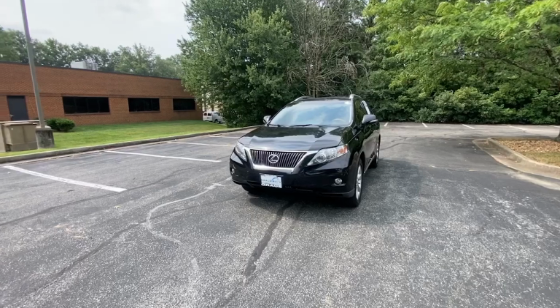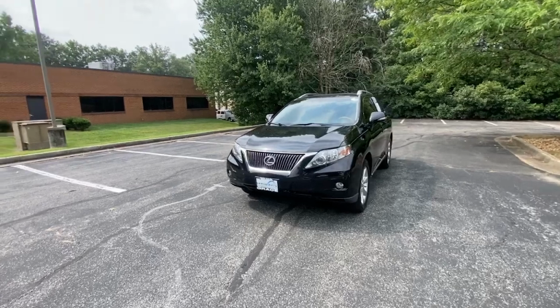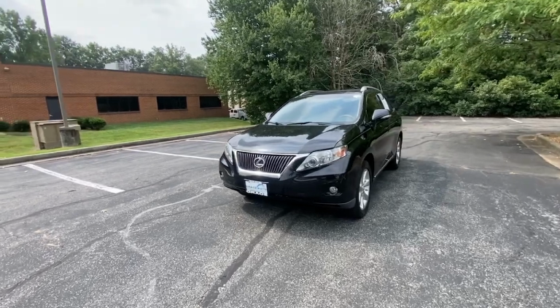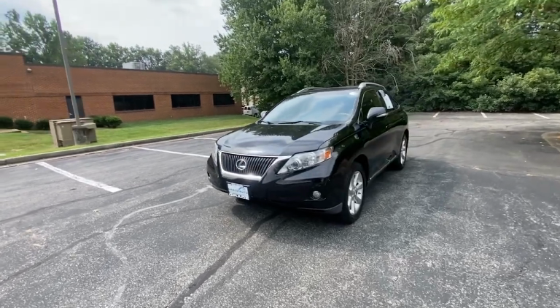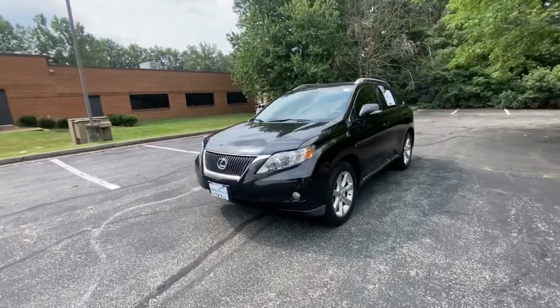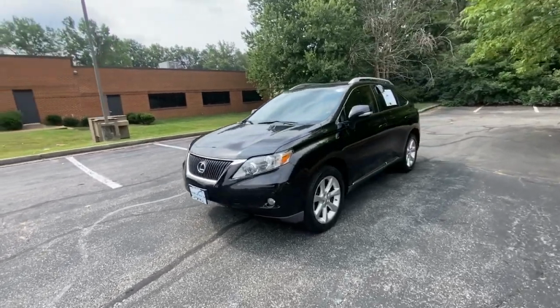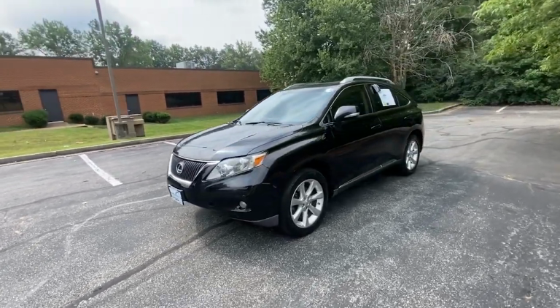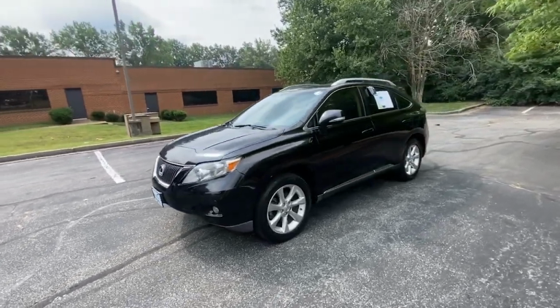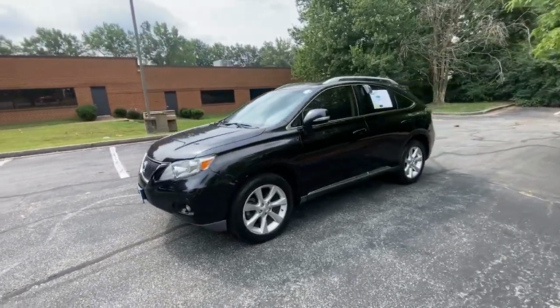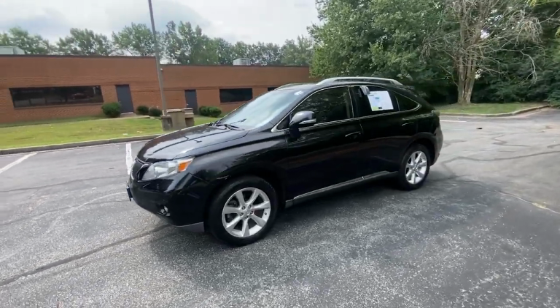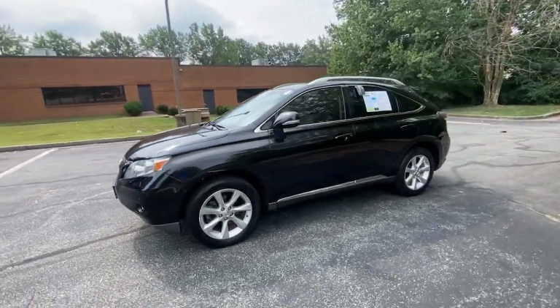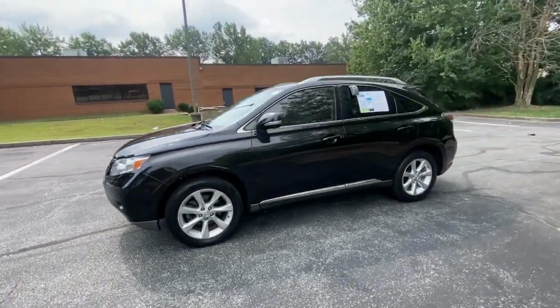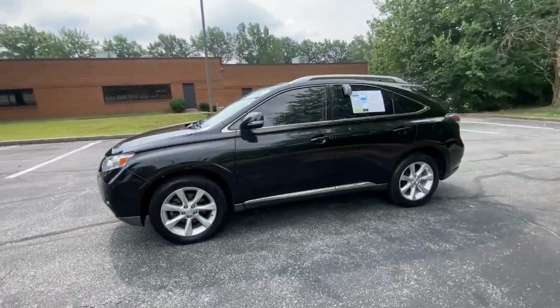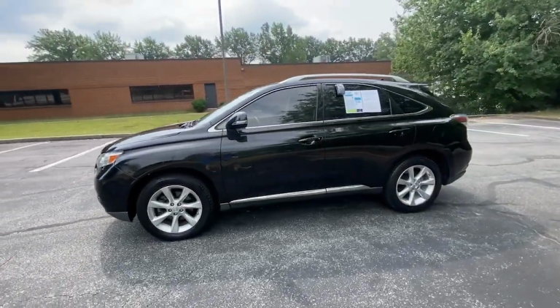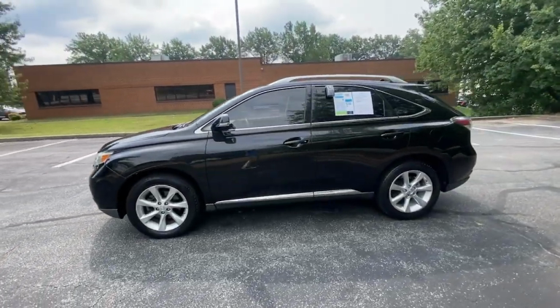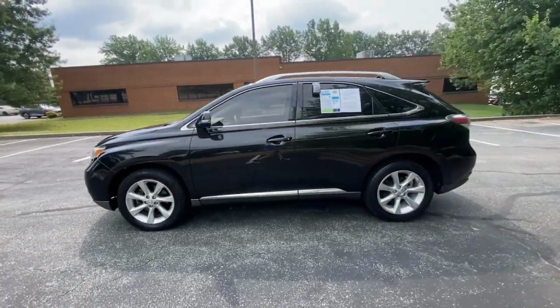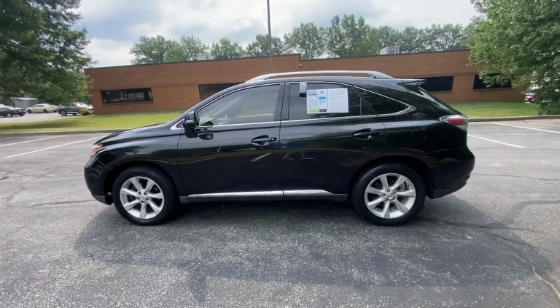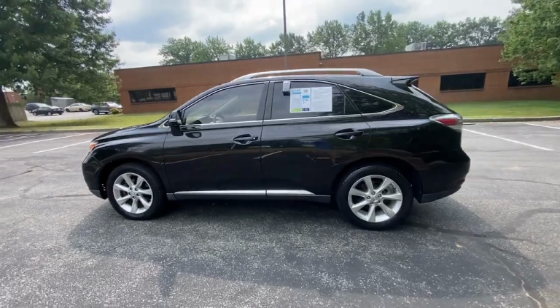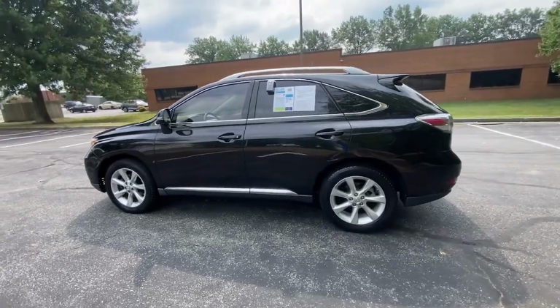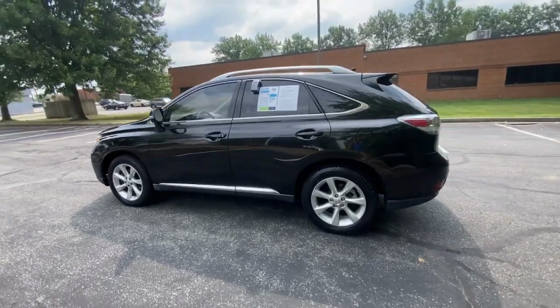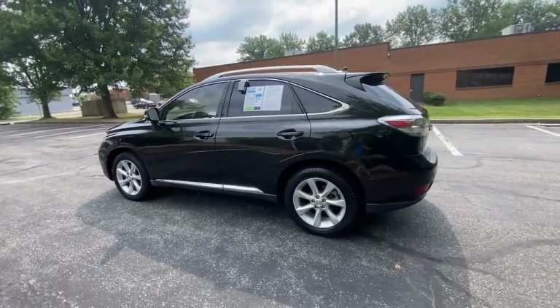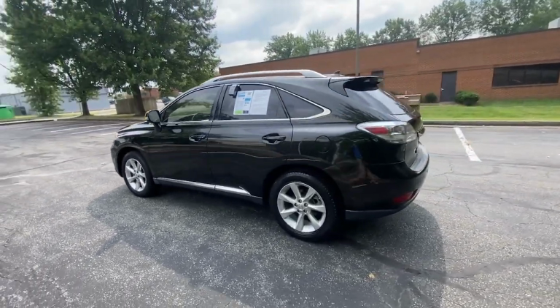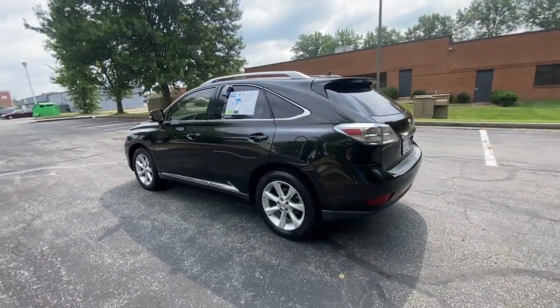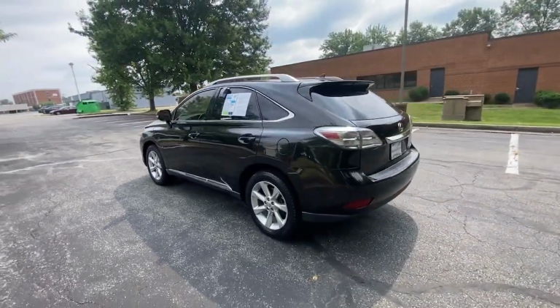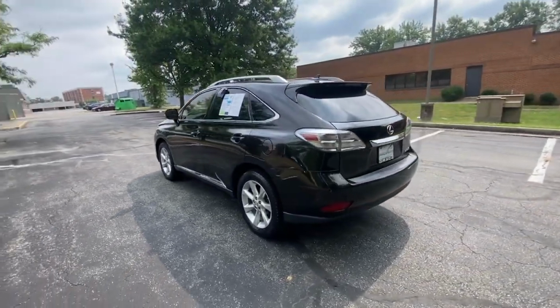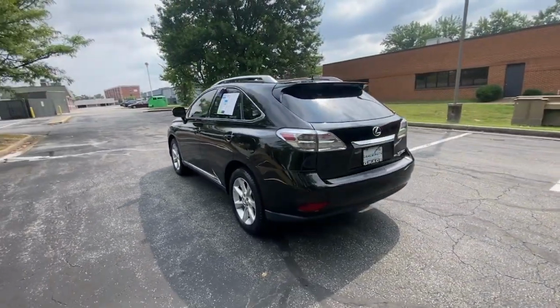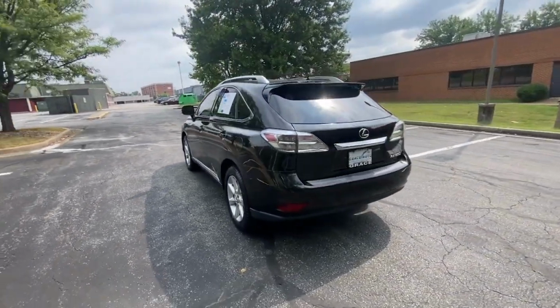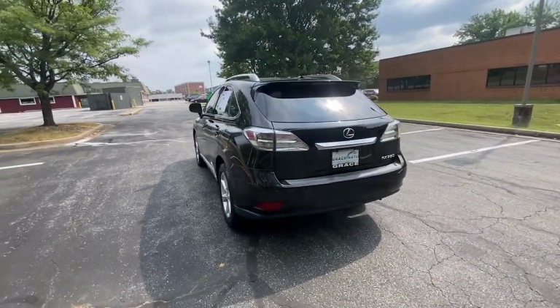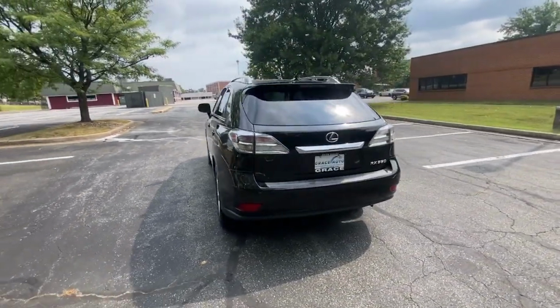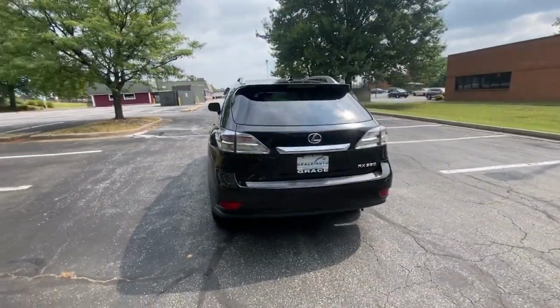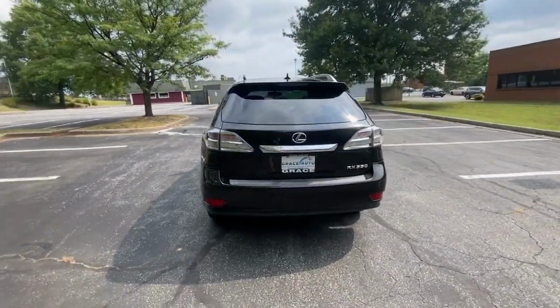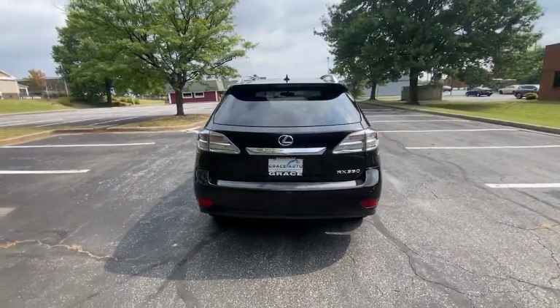Get a feel for the 2009 Lexus RX. With less than 150,000 miles on the odometer, this vehicle provides excellent value.